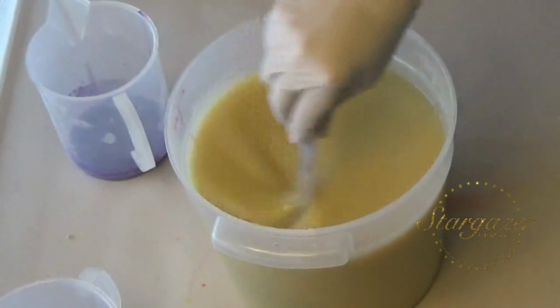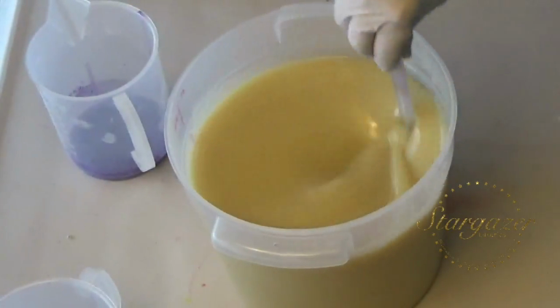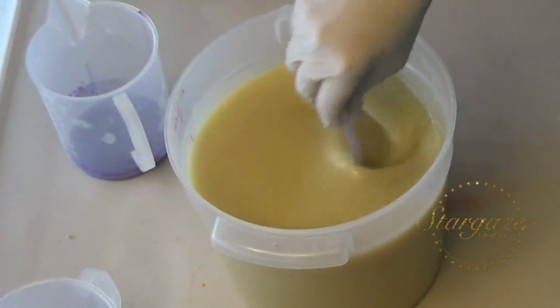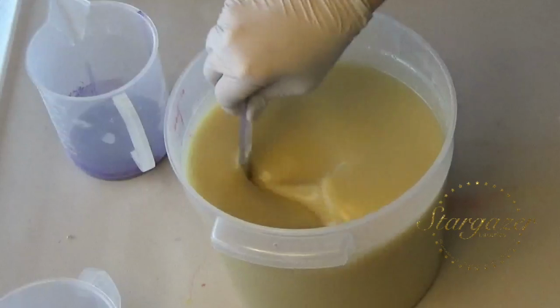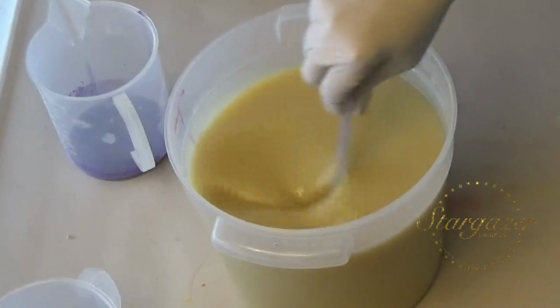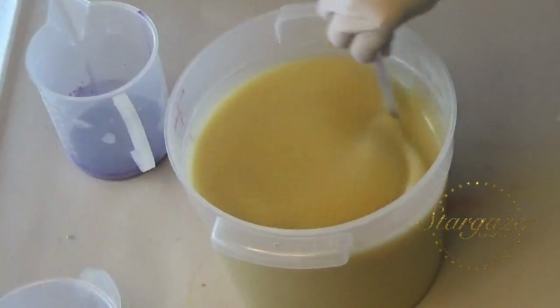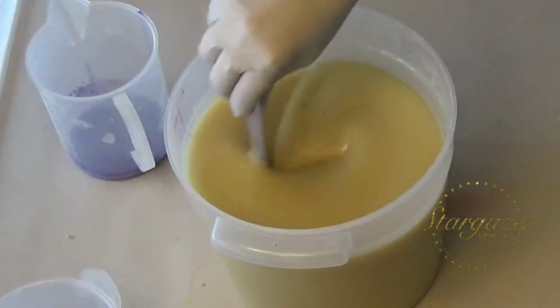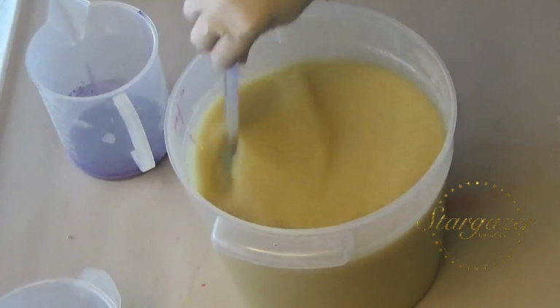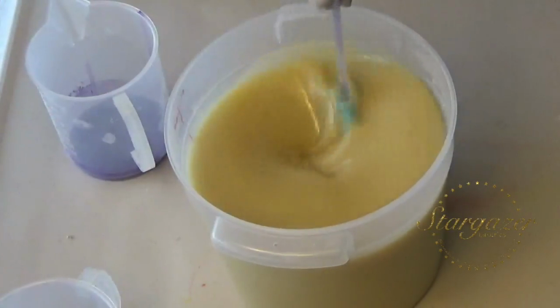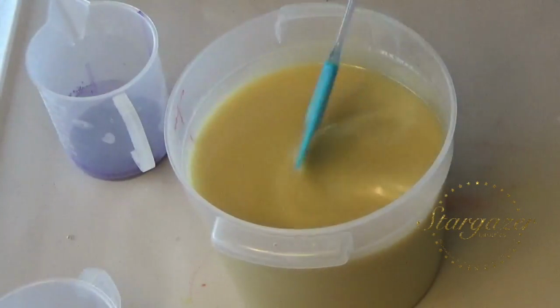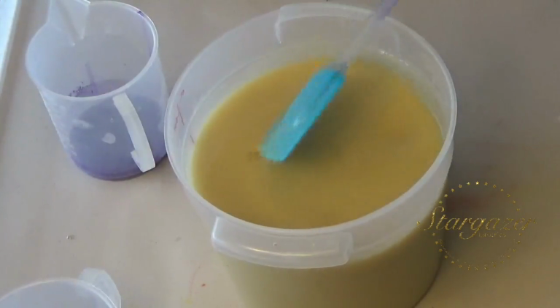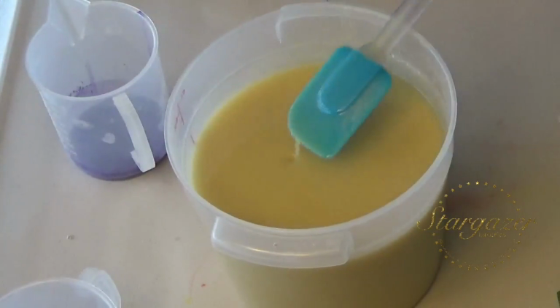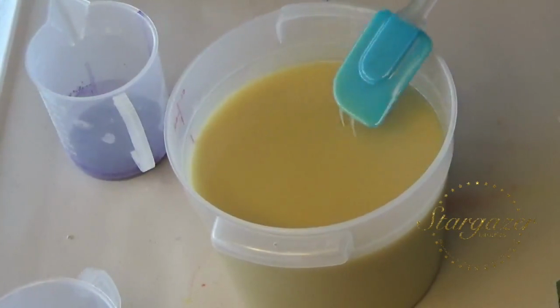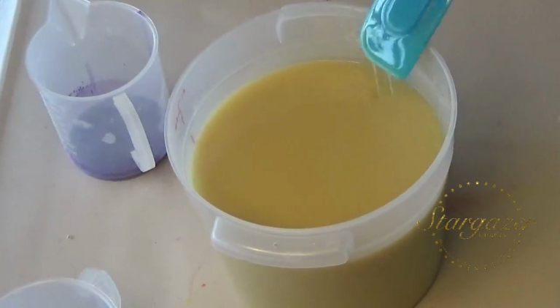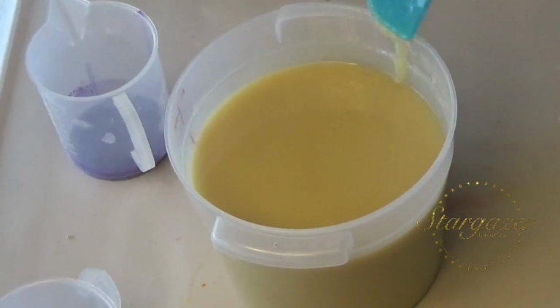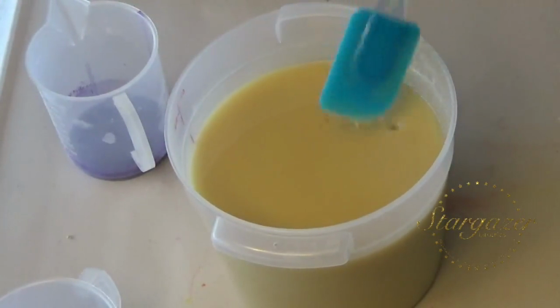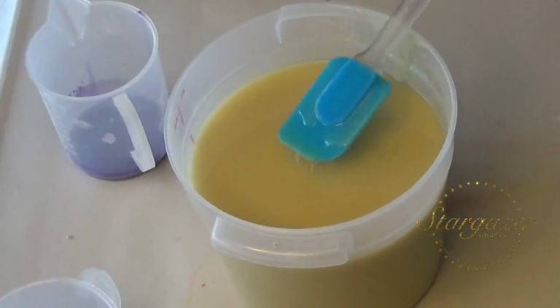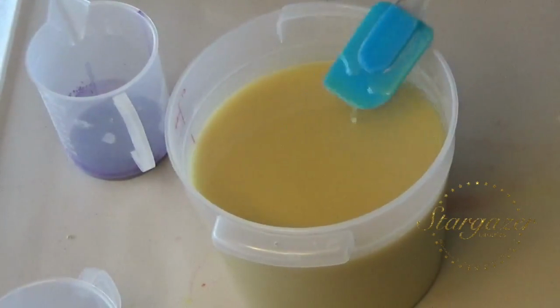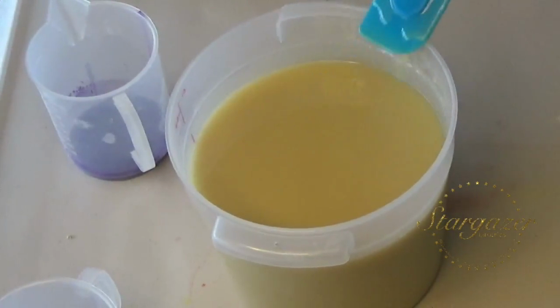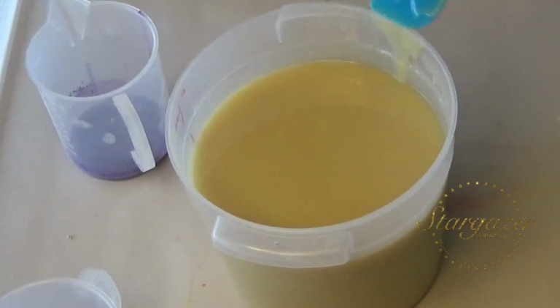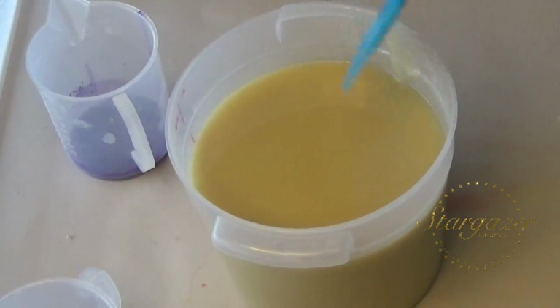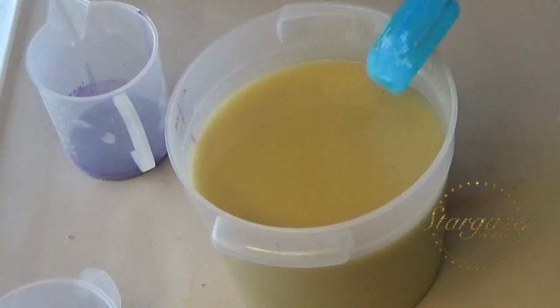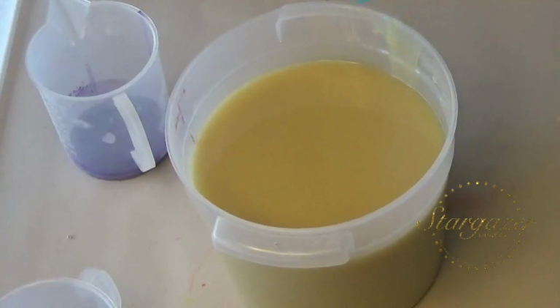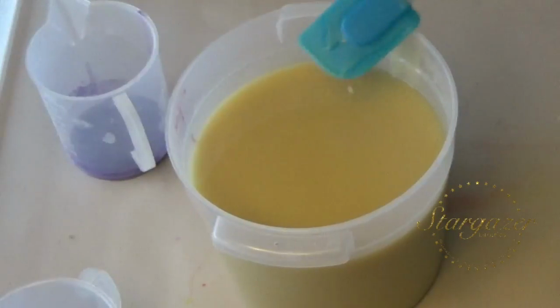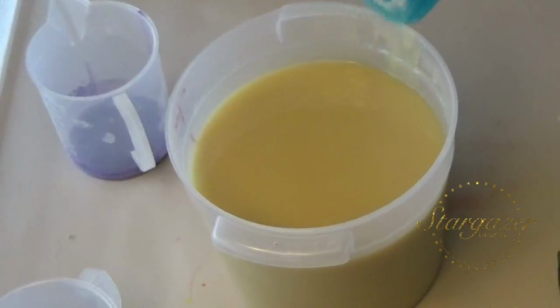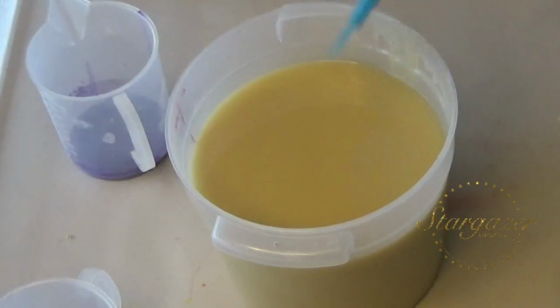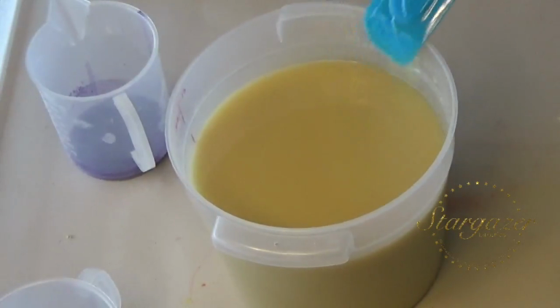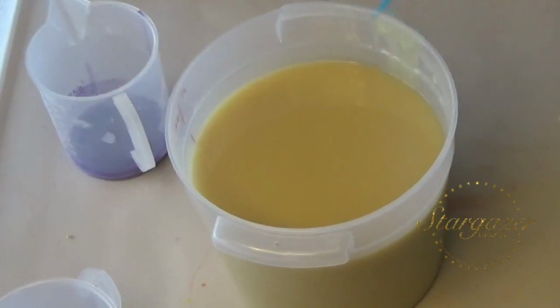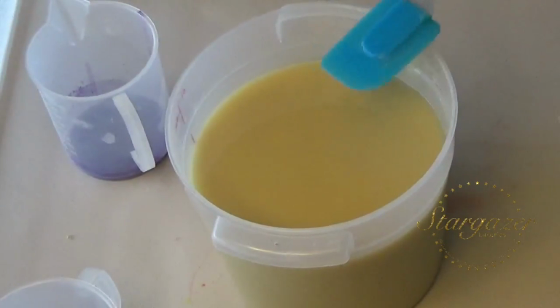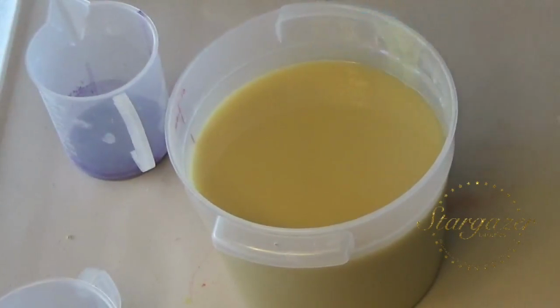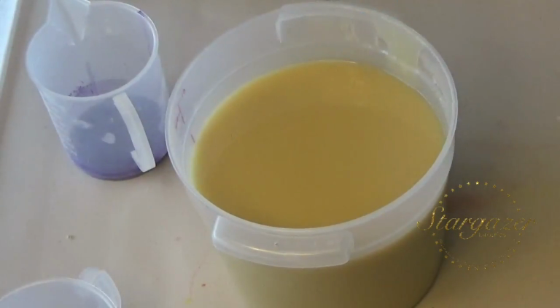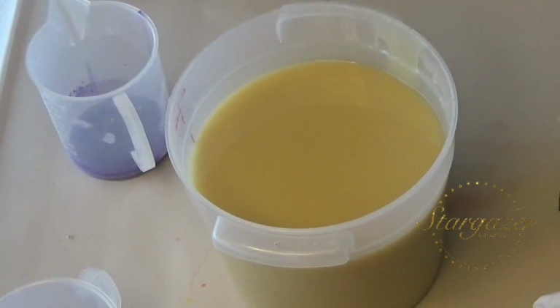I did two batches yesterday — one for April, and one is soap that takes a year to cure. And then I have a couple batches that I did in January before everybody got sick.